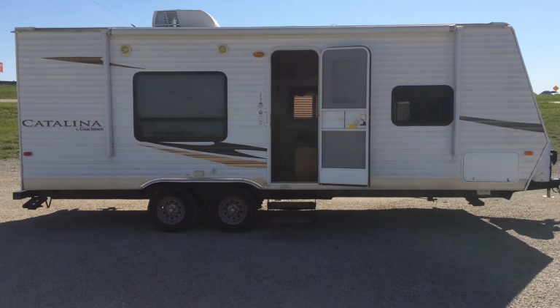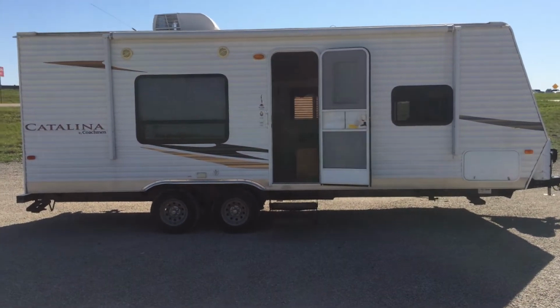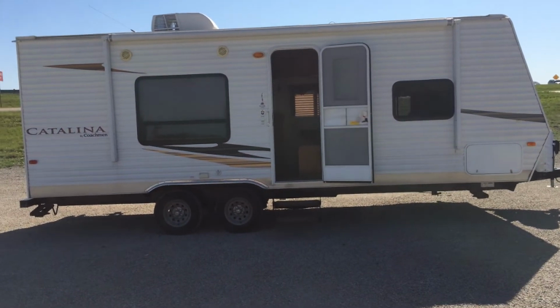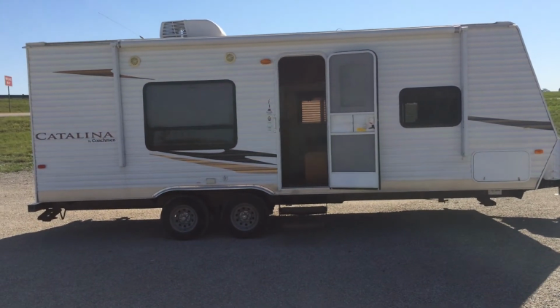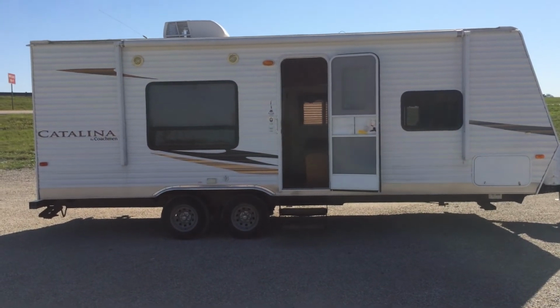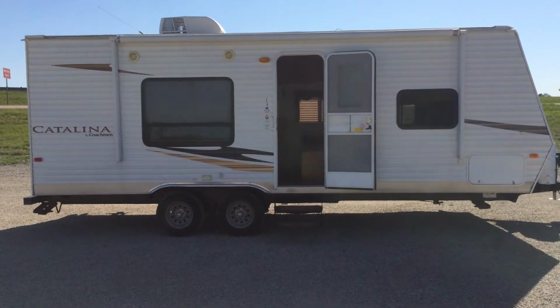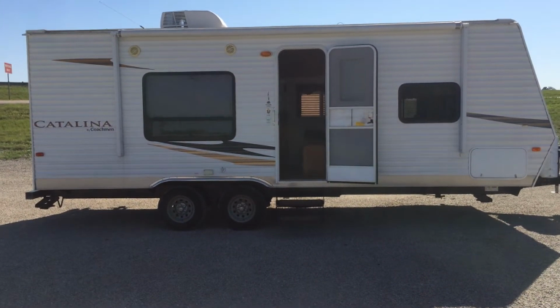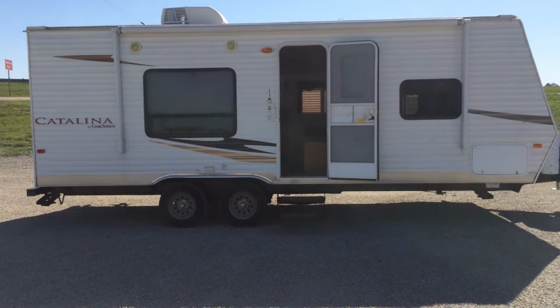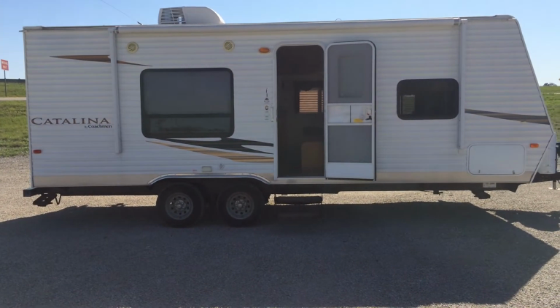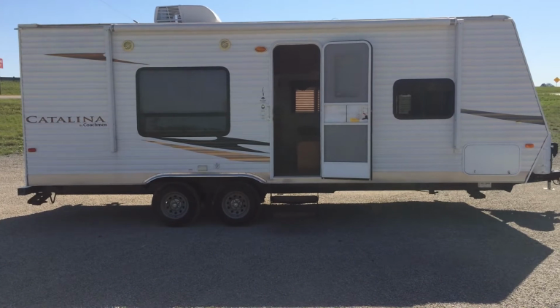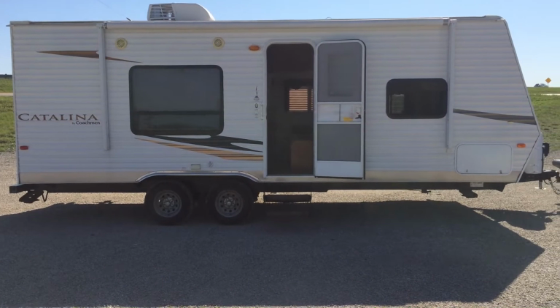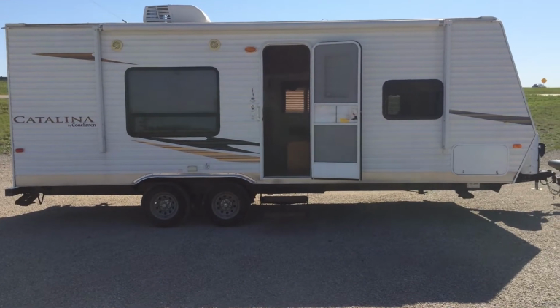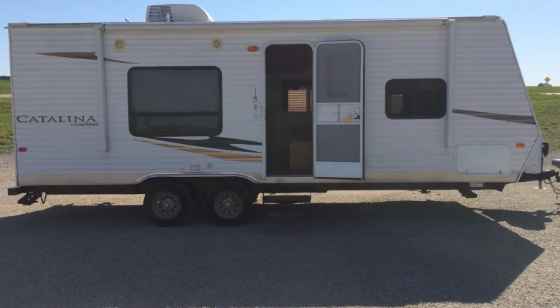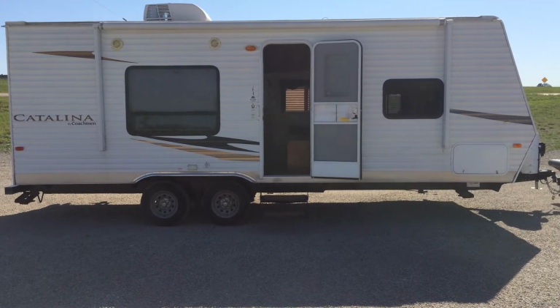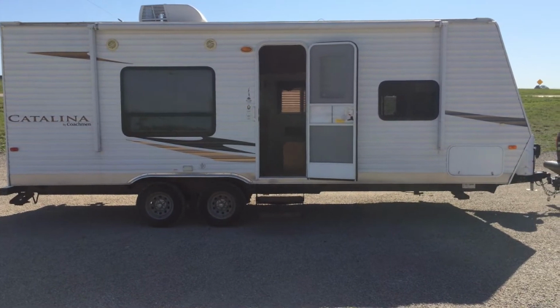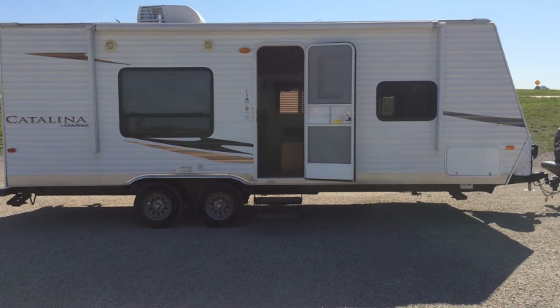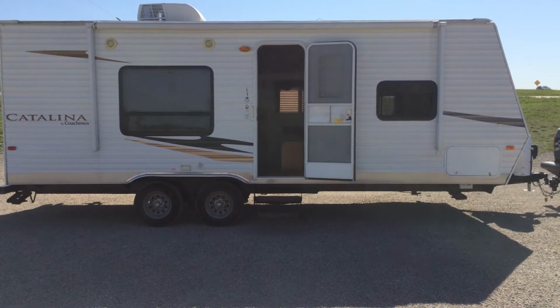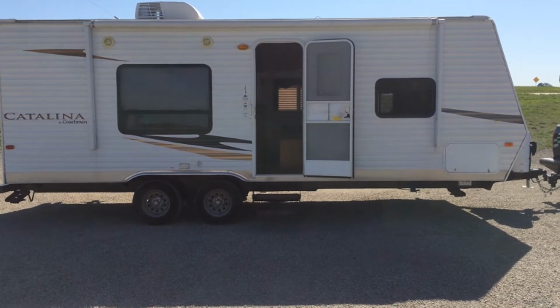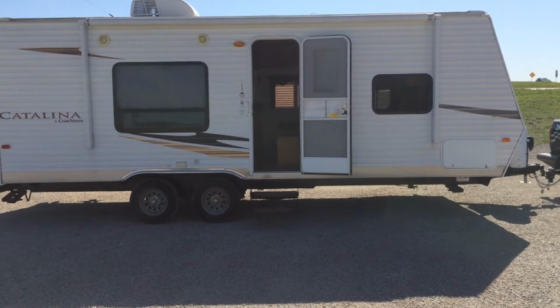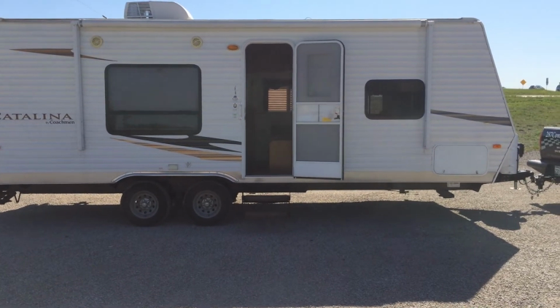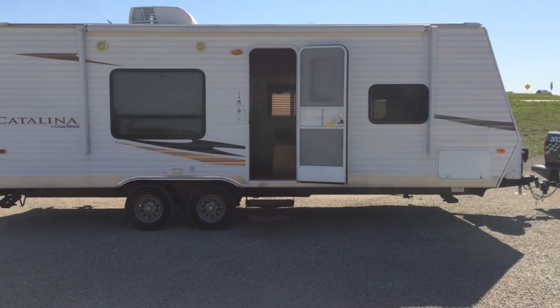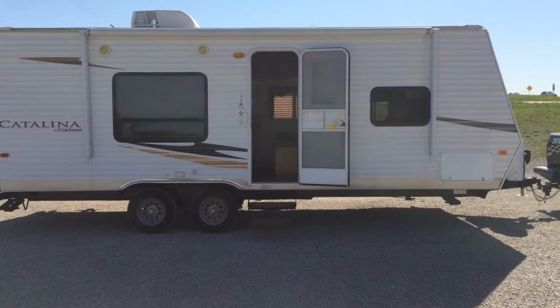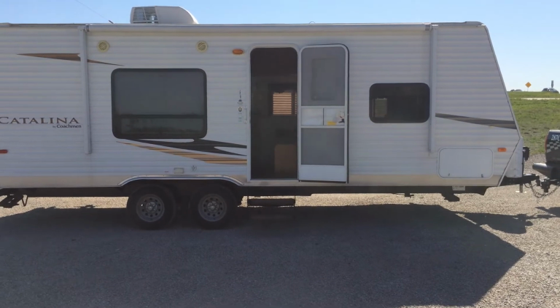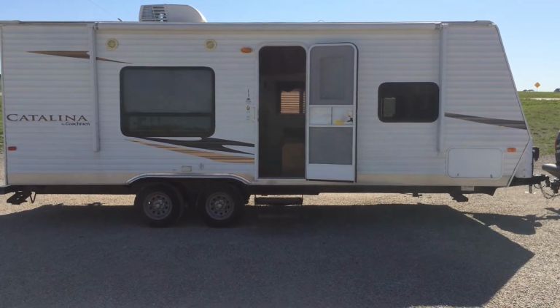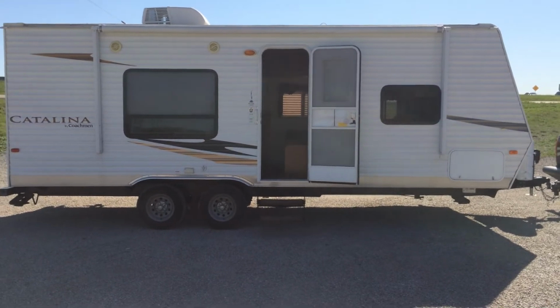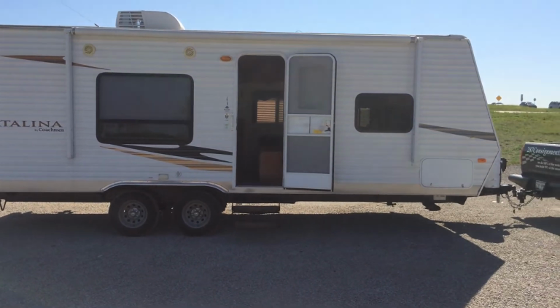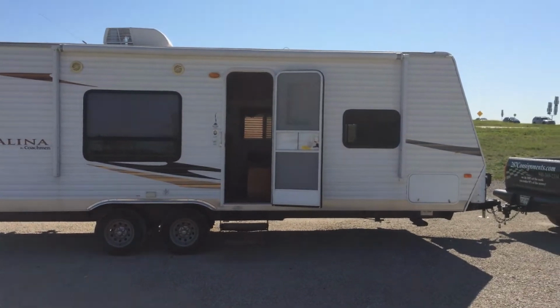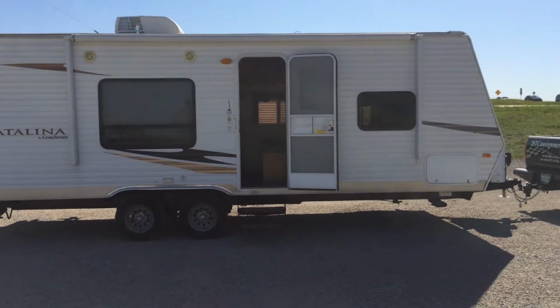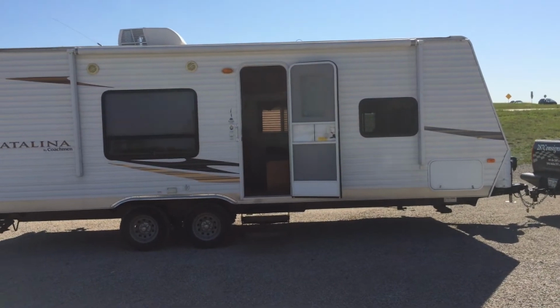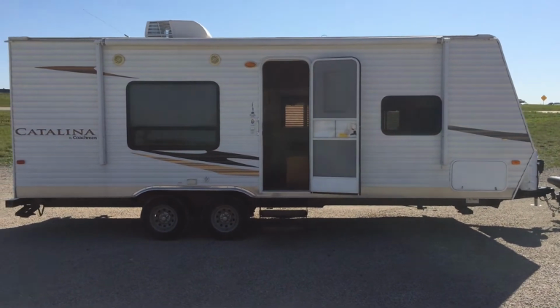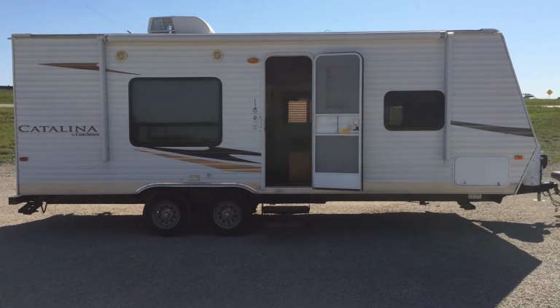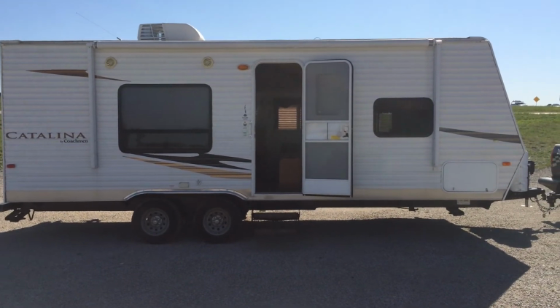Like I said, this is a 2012 model, very little use. We're at 16,500. It has a Segal AC unit. This is a very light, easy-to-pull trailer. Comes with a hitch and everything.